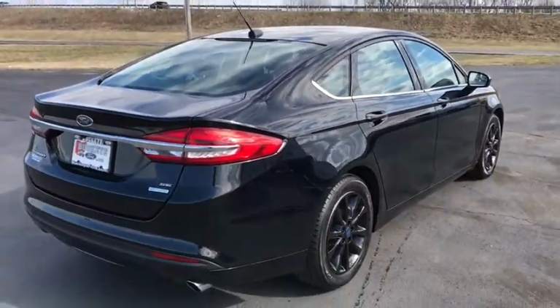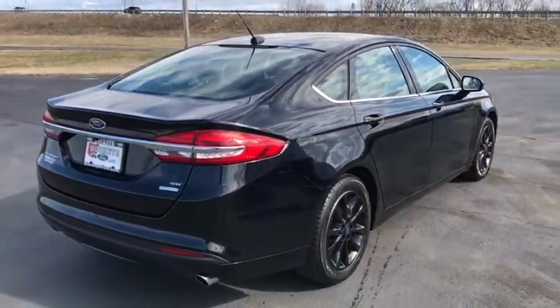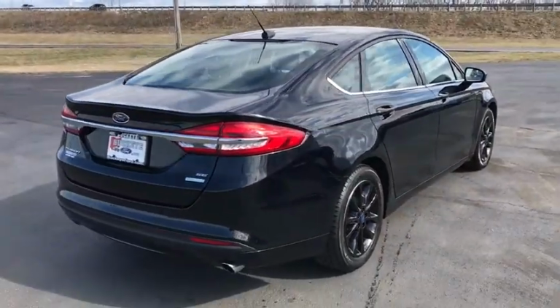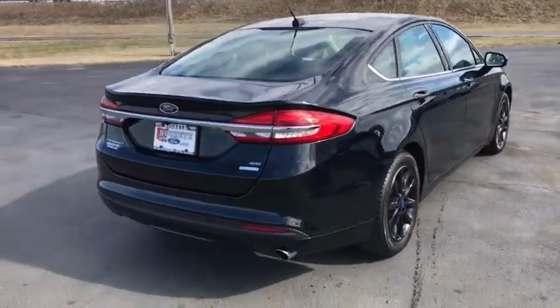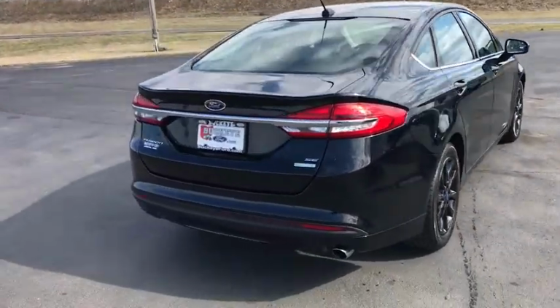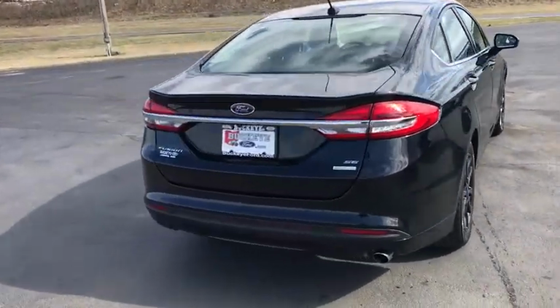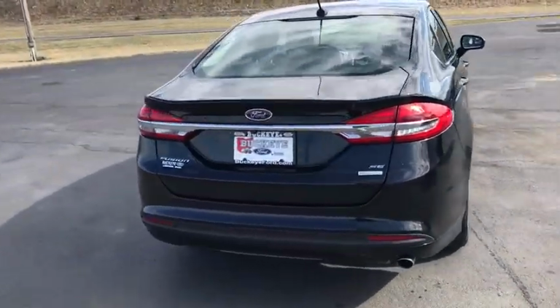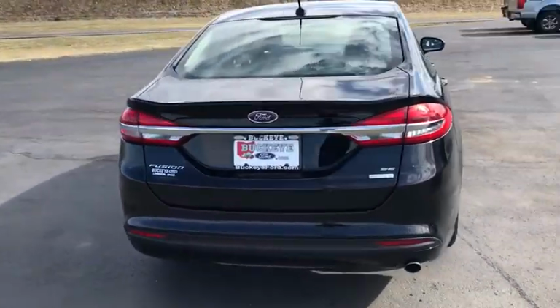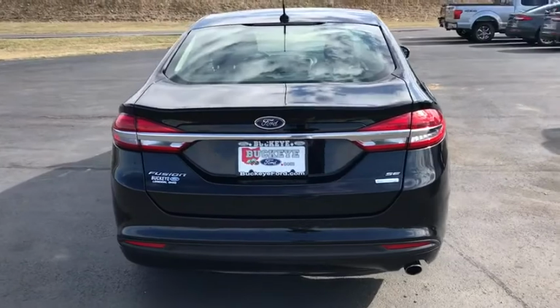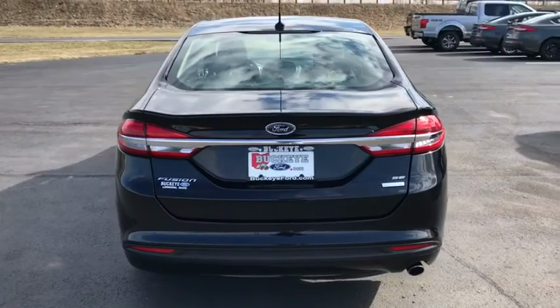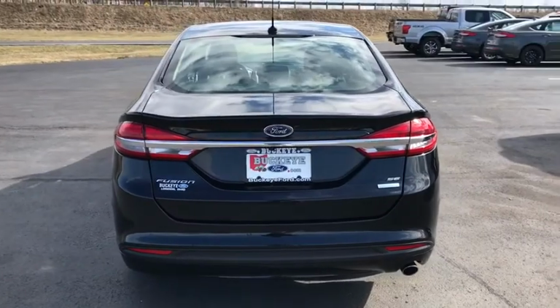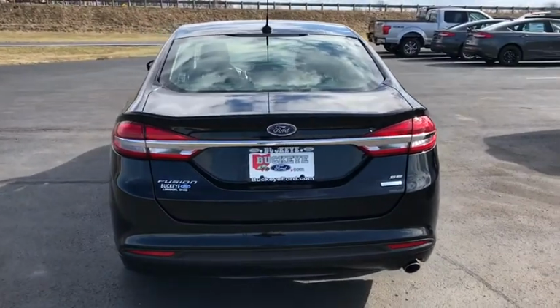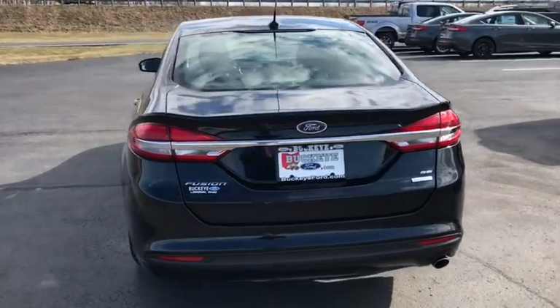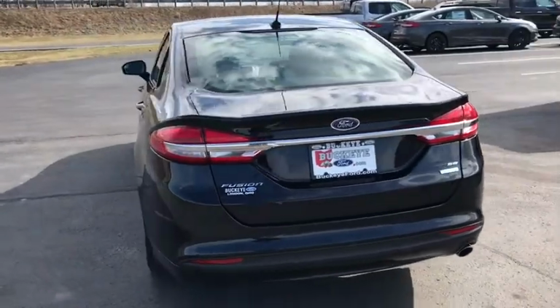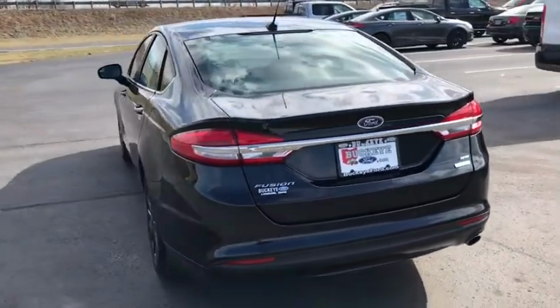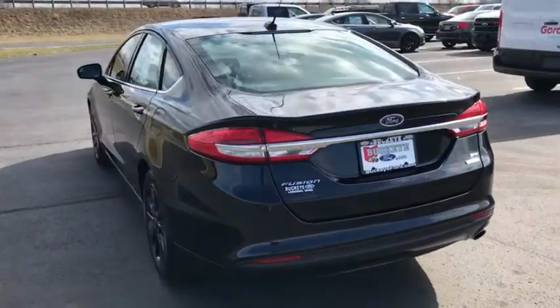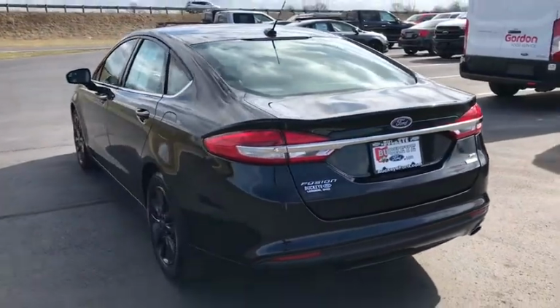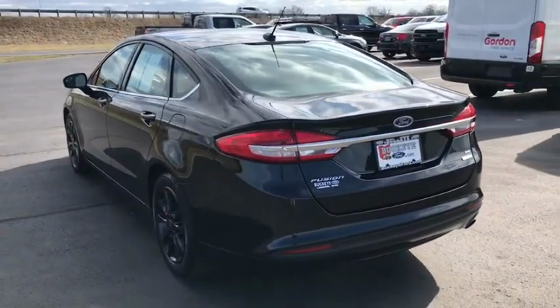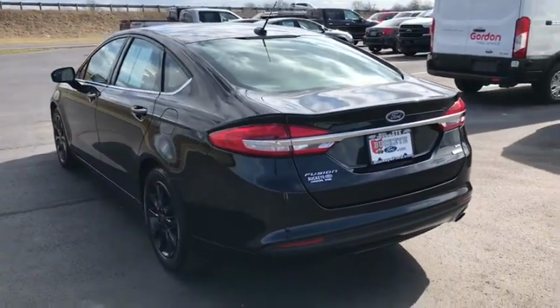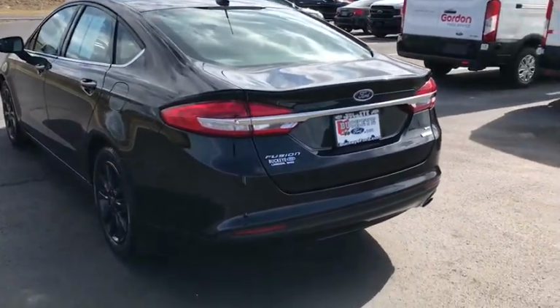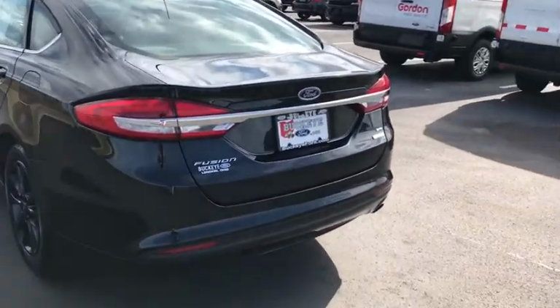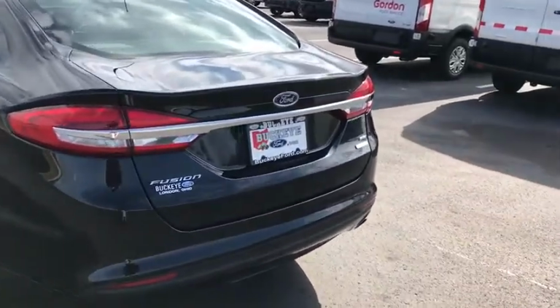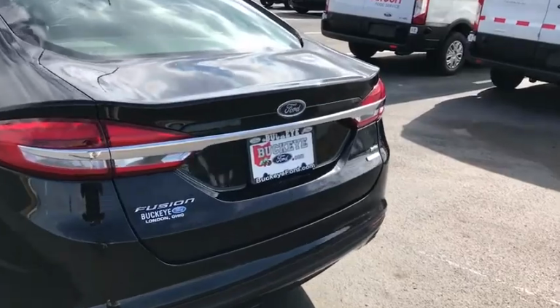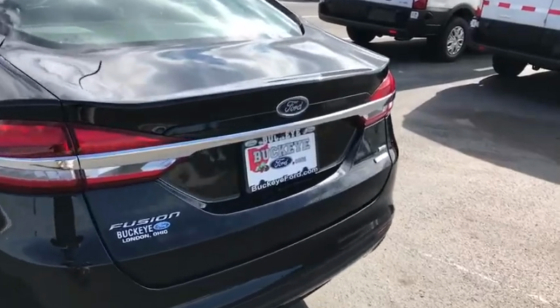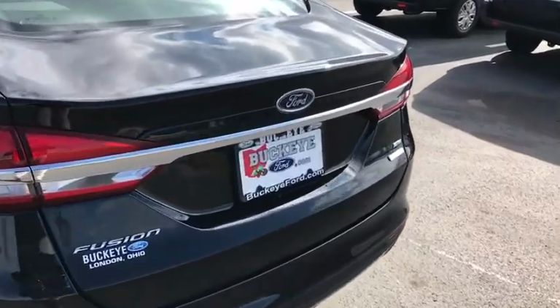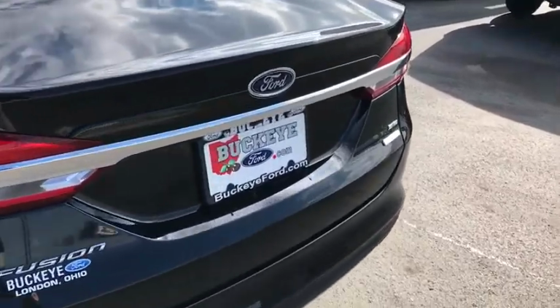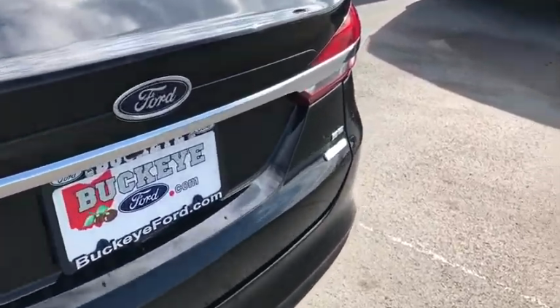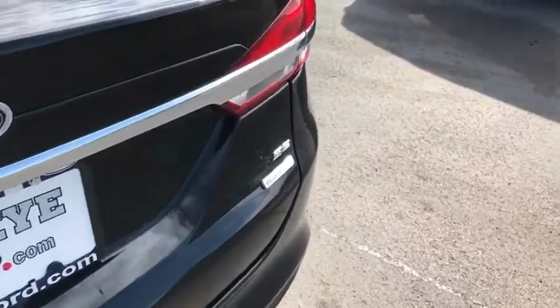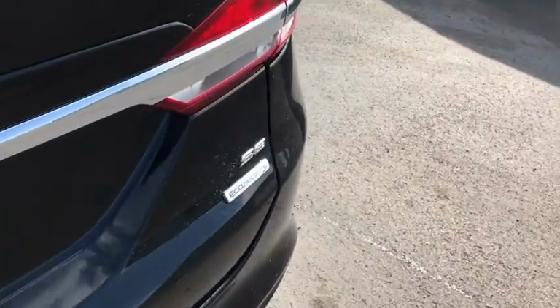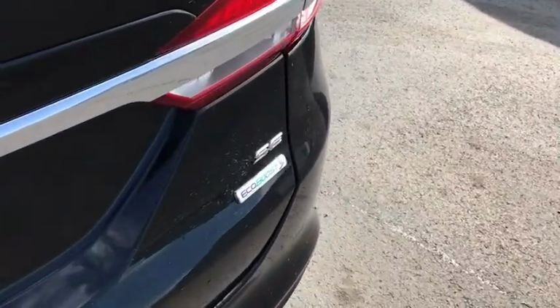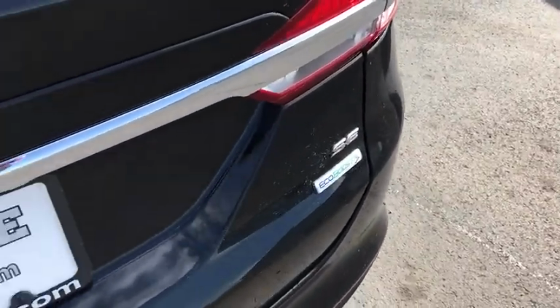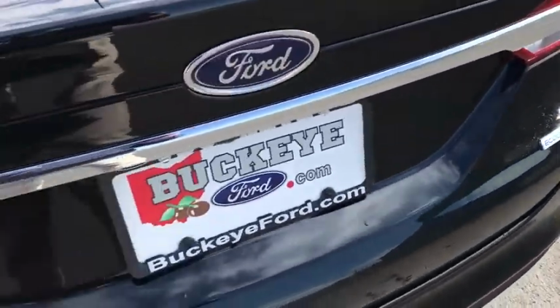Here are some of this vehicle's great options: power passenger seat, traction control, dual airbags, power steering, four-wheel disc brakes, trip computer, rear window defroster, power windows, compass.